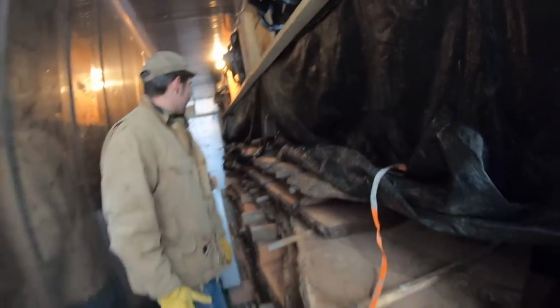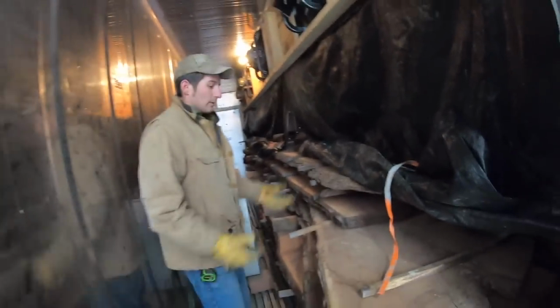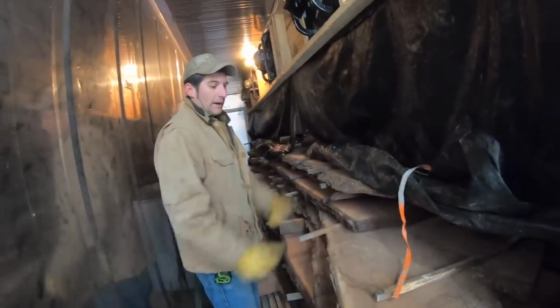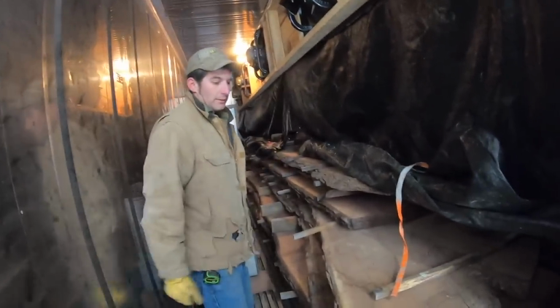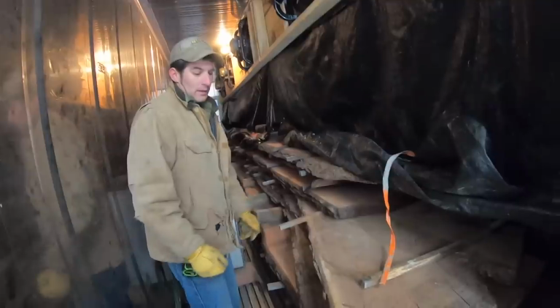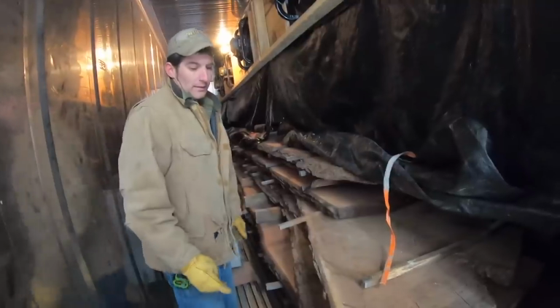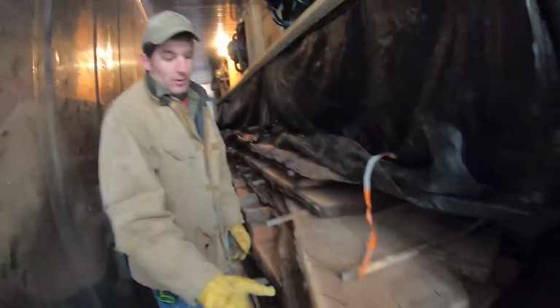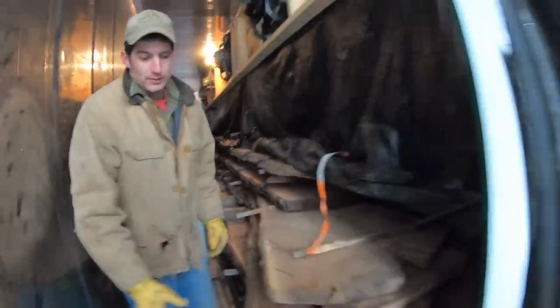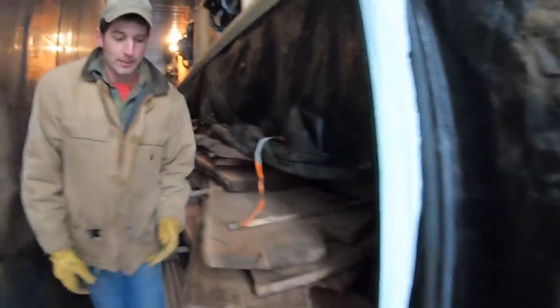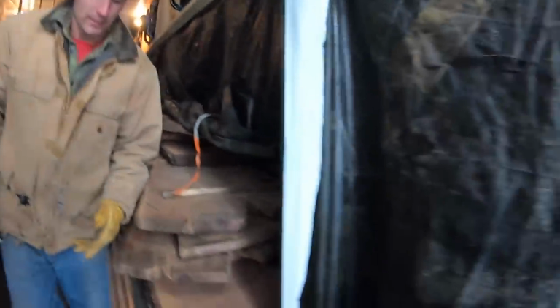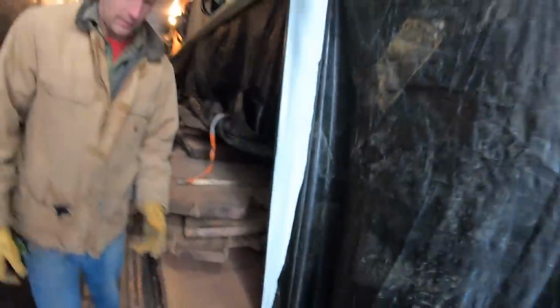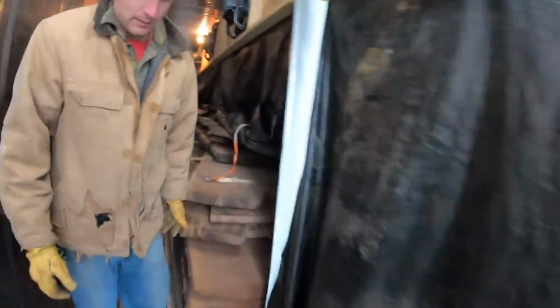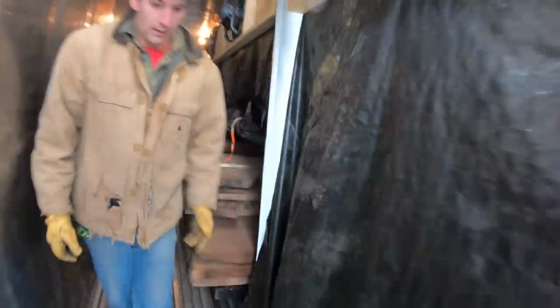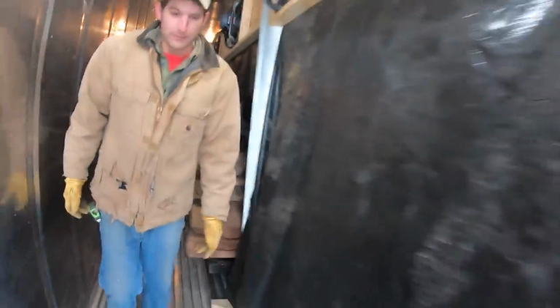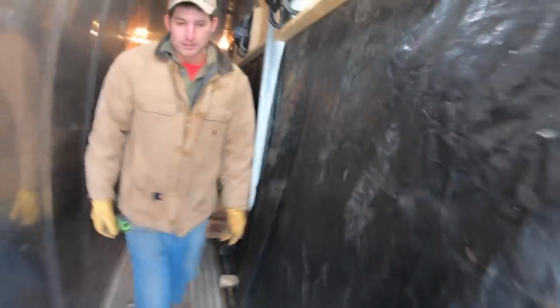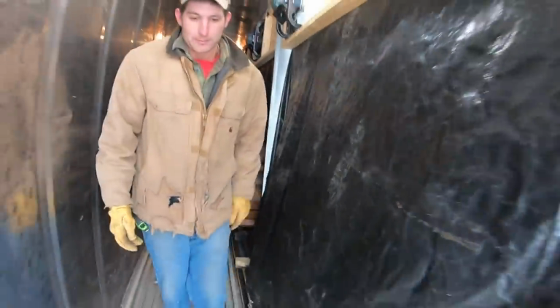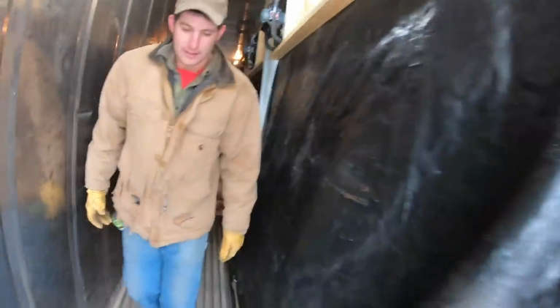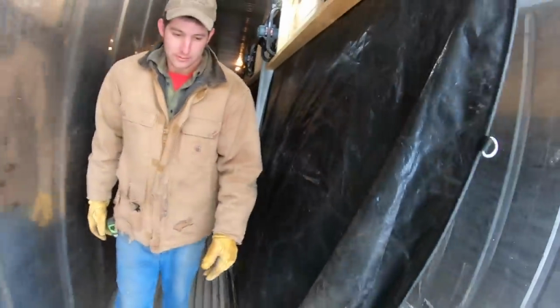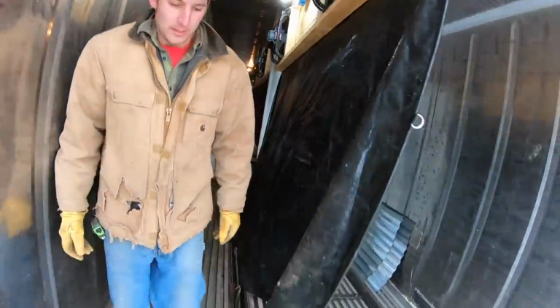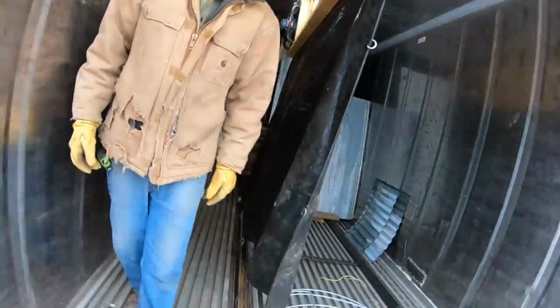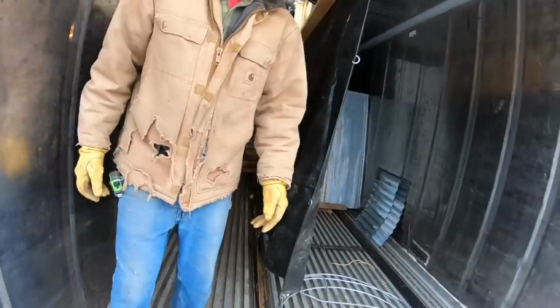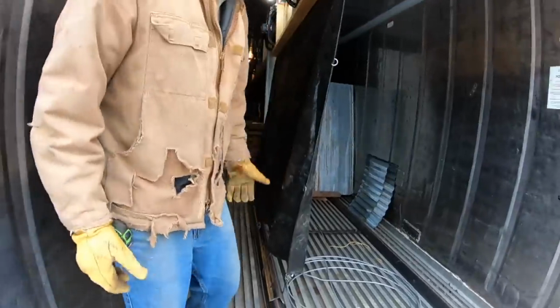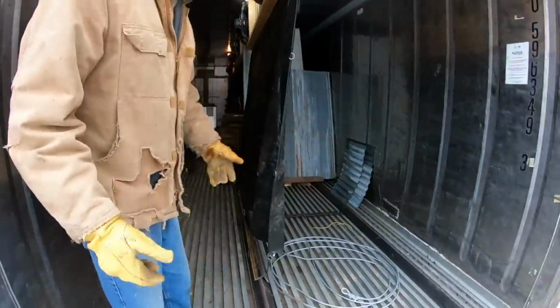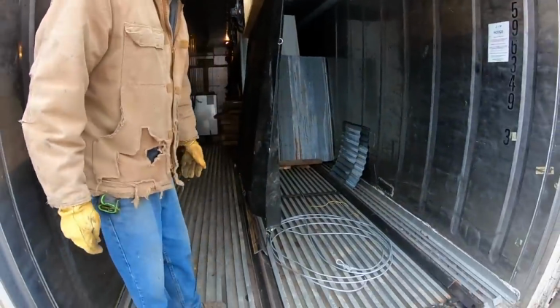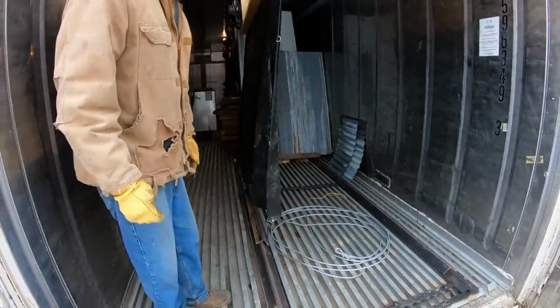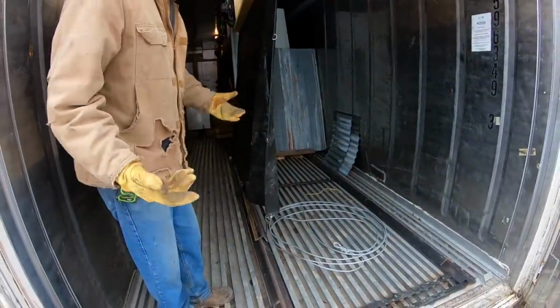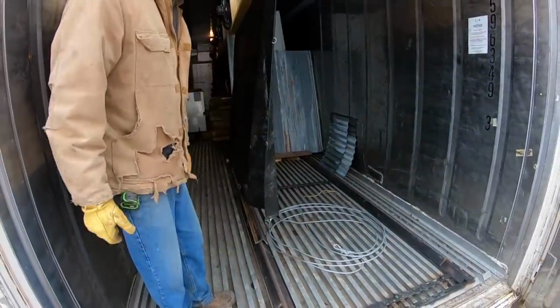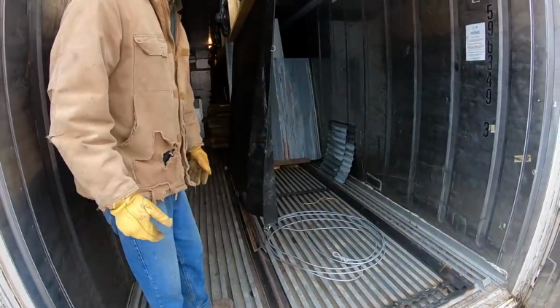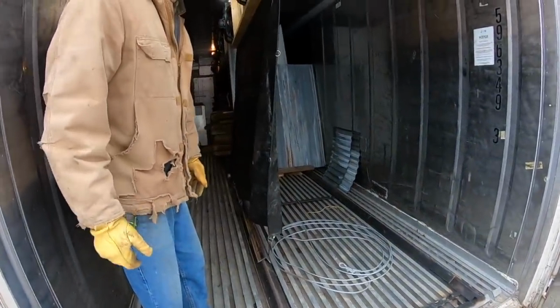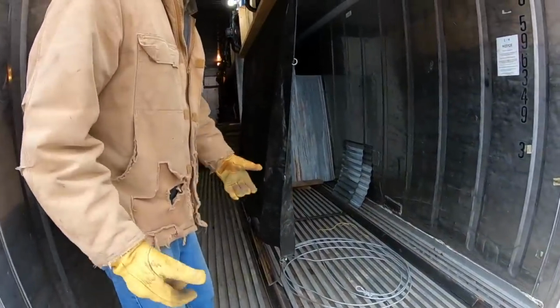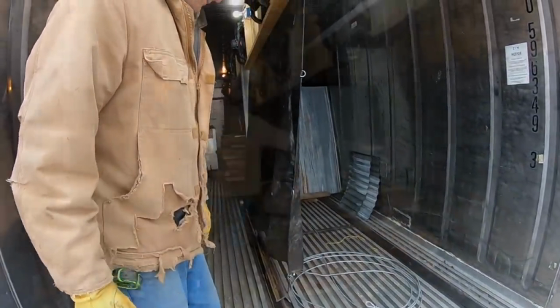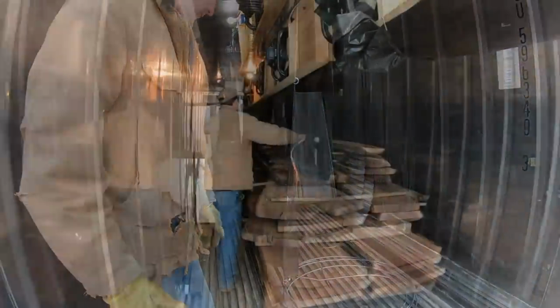We'll unbattle this — it's a cart system in this particular kiln. We fabricated all of this in-house, and we'll show you how that works as we unload it and get it ready for the next load.